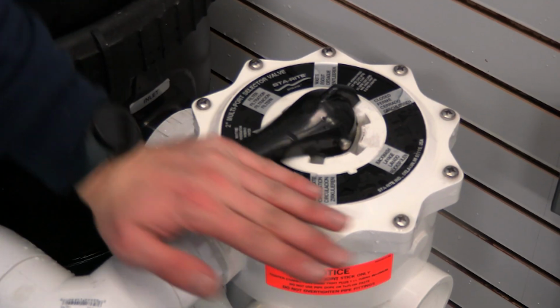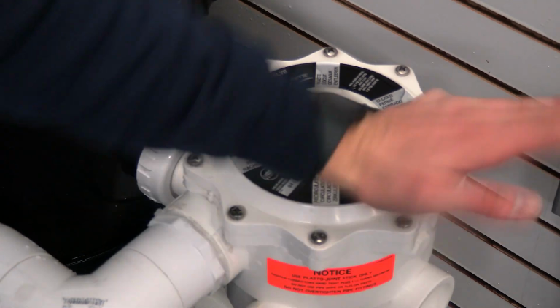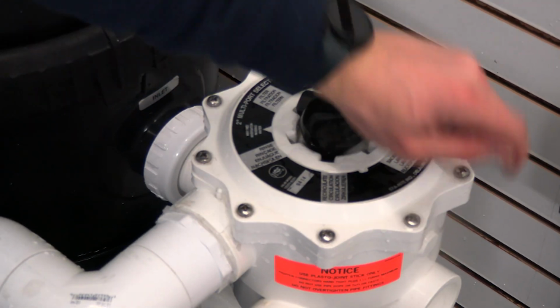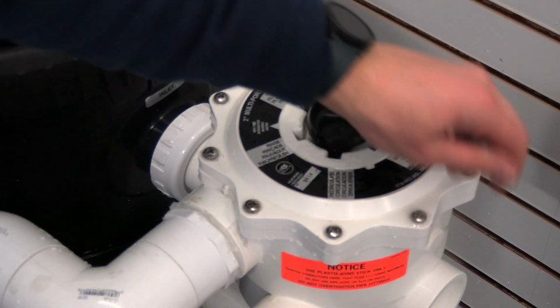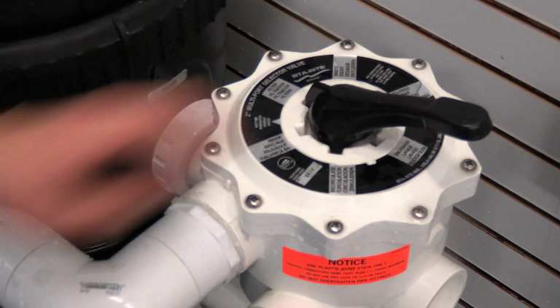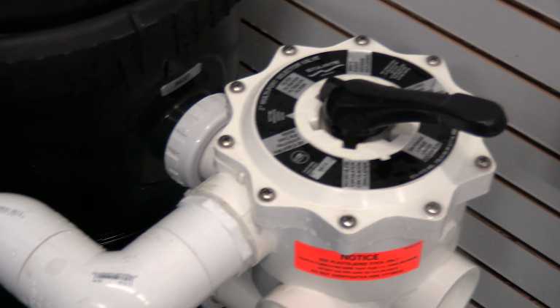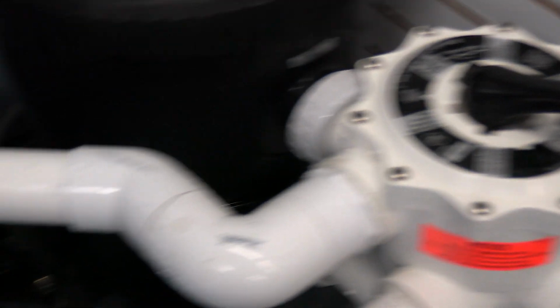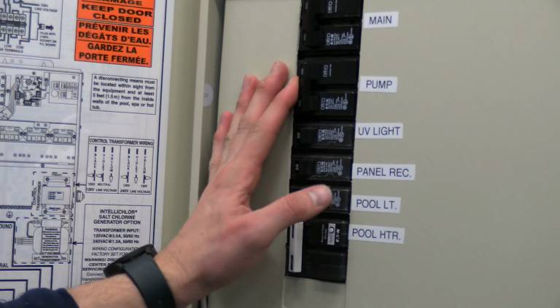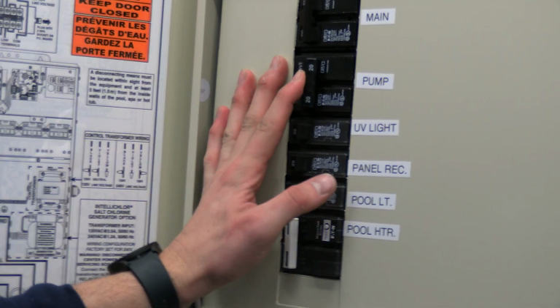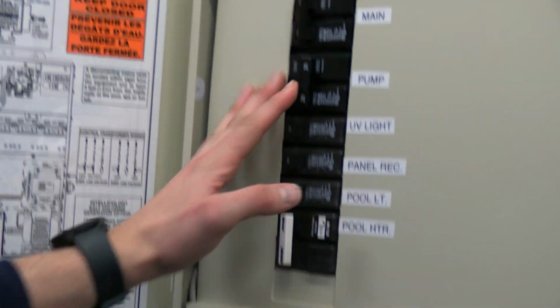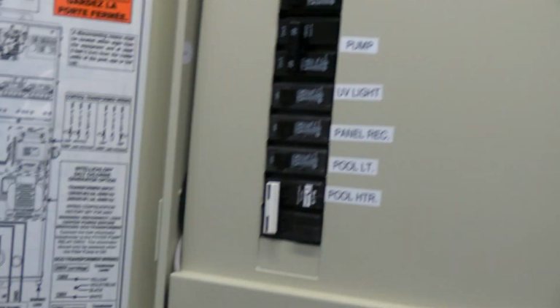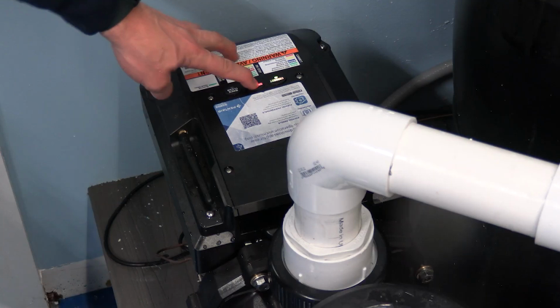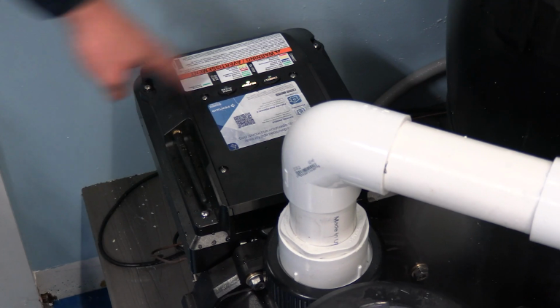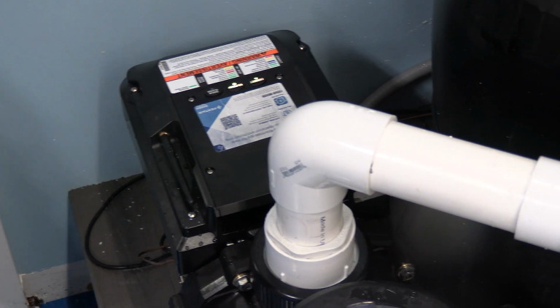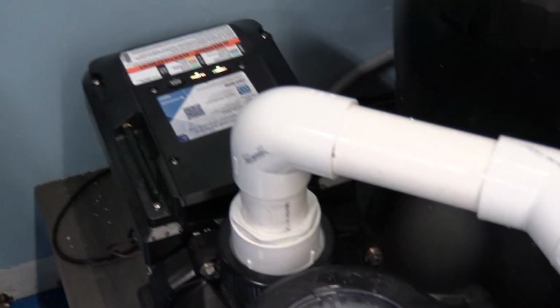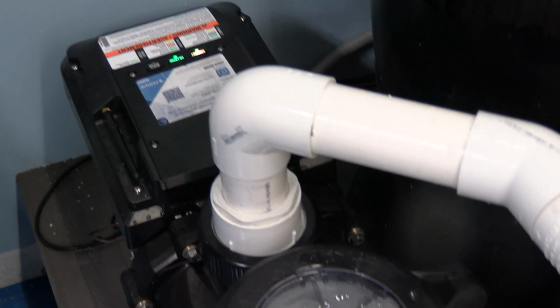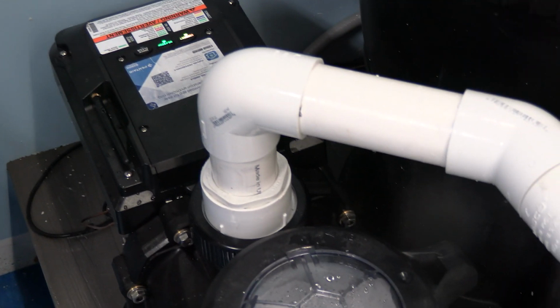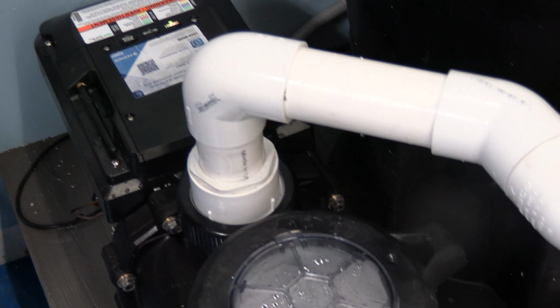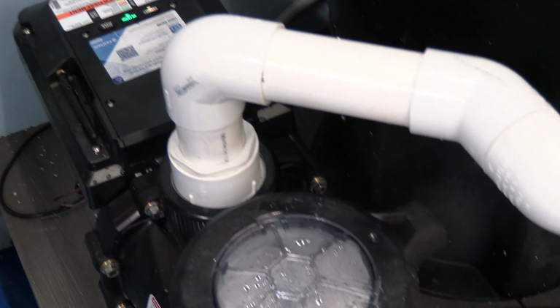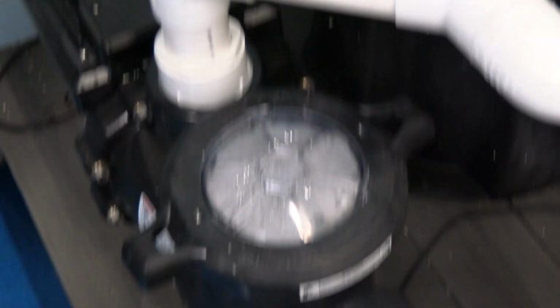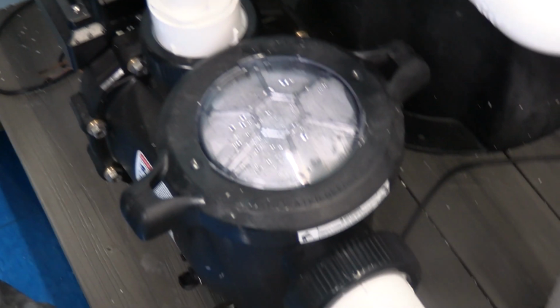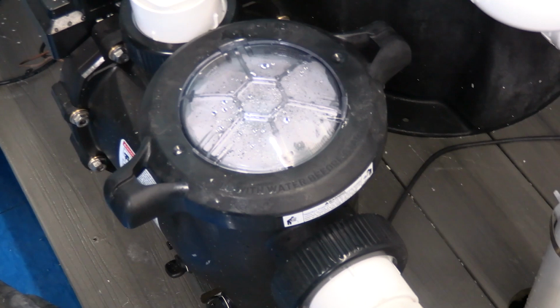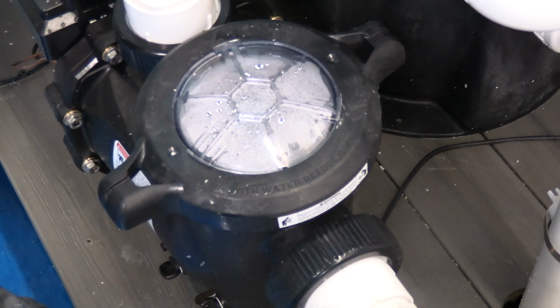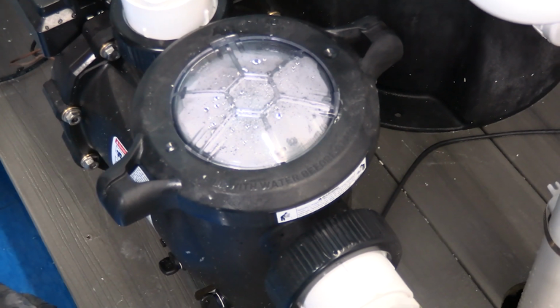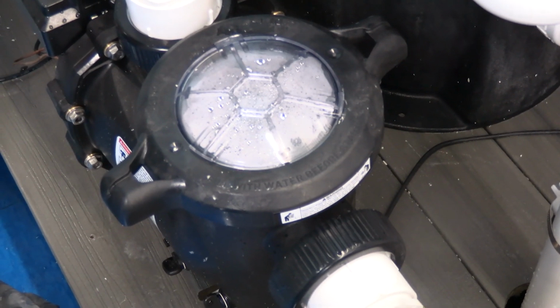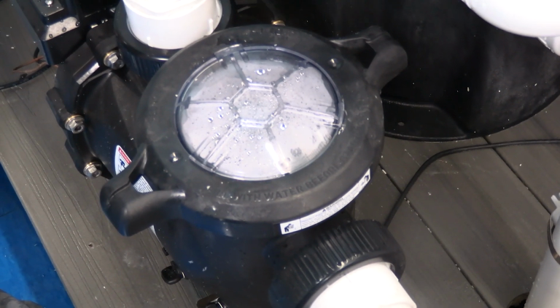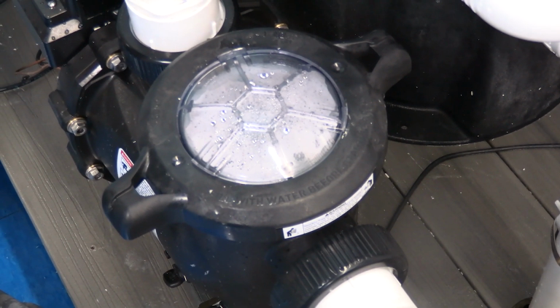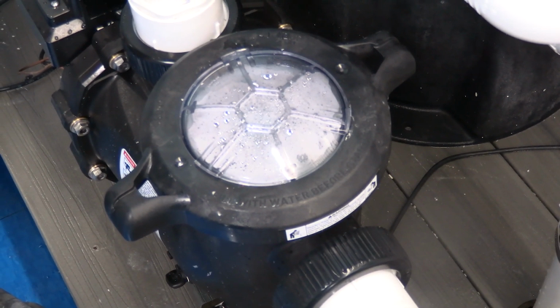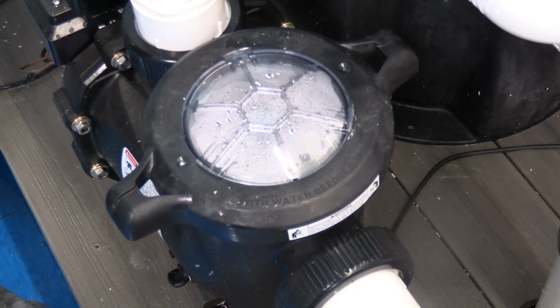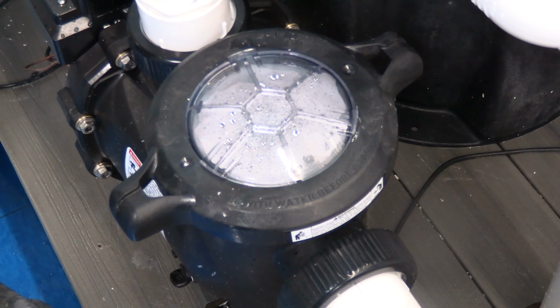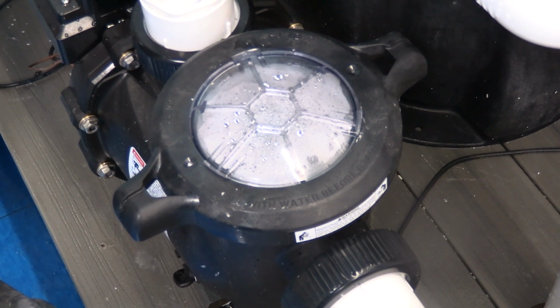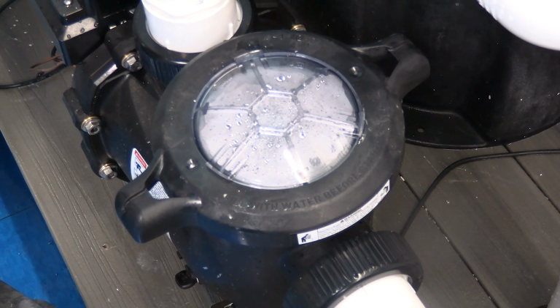Put the multiport back into the filter position, turn the breaker on, and run the pump. If everything is correct, the pump will go into the priming cycle and you shouldn't see any leaks or any water anywhere.